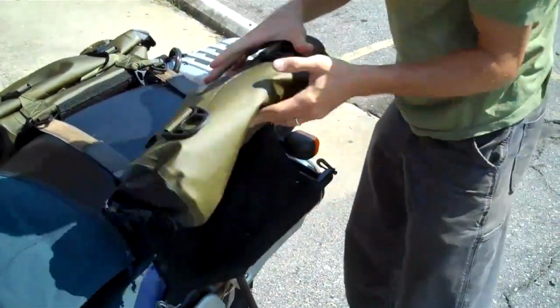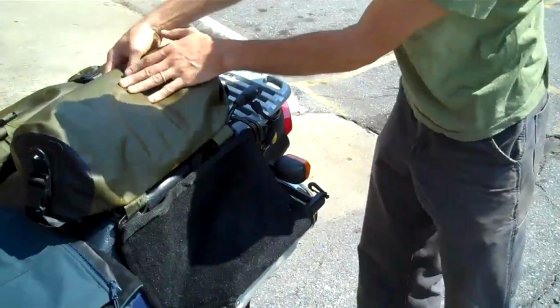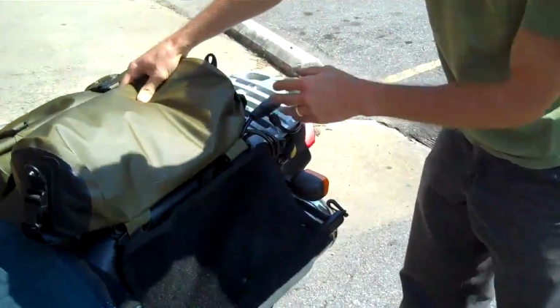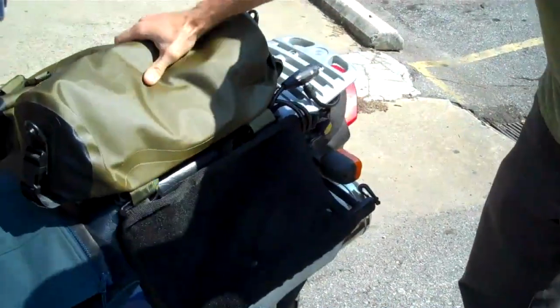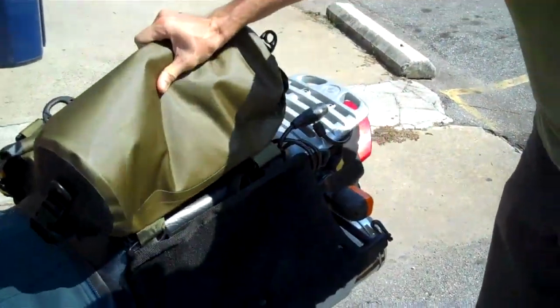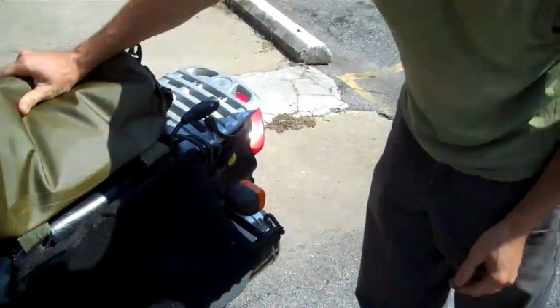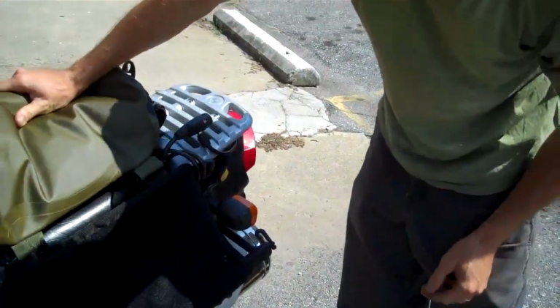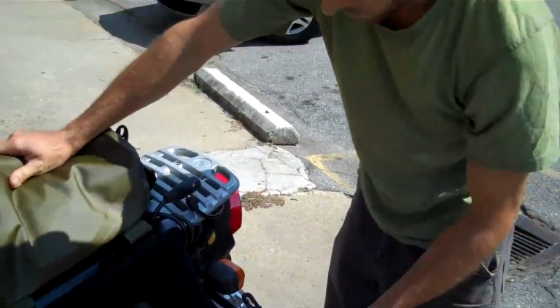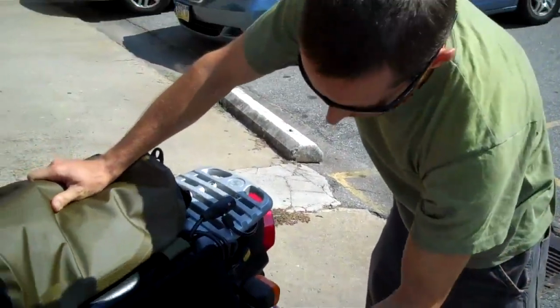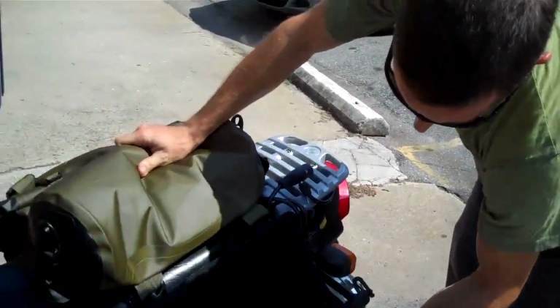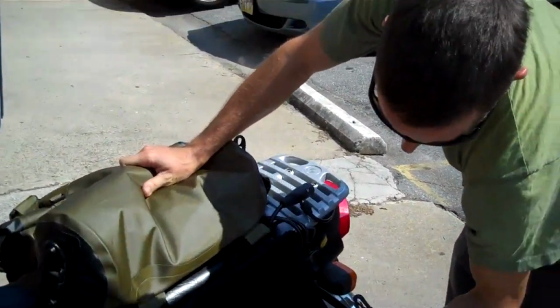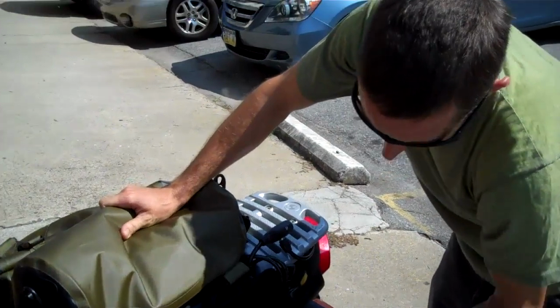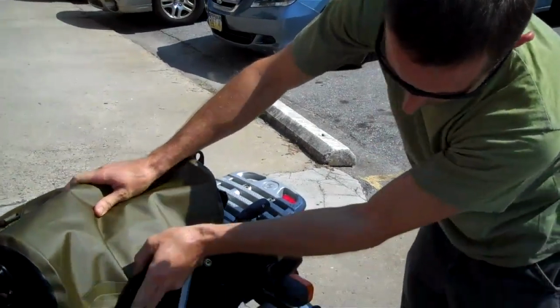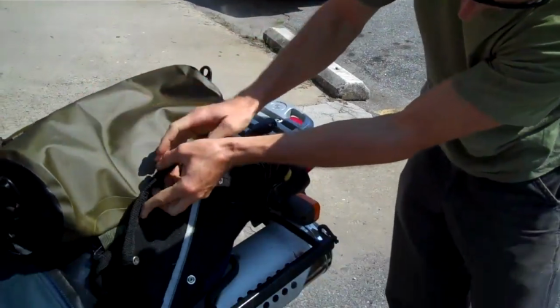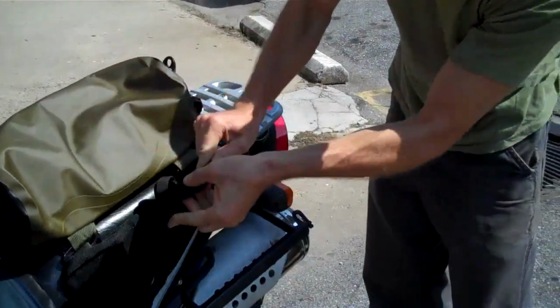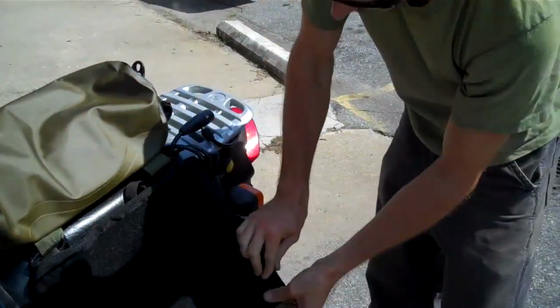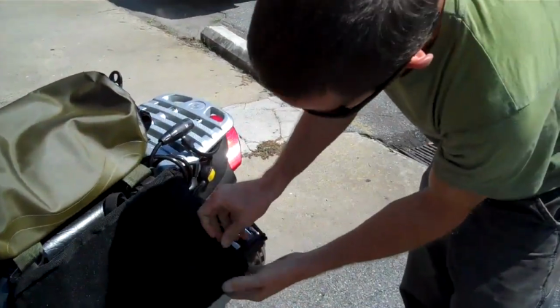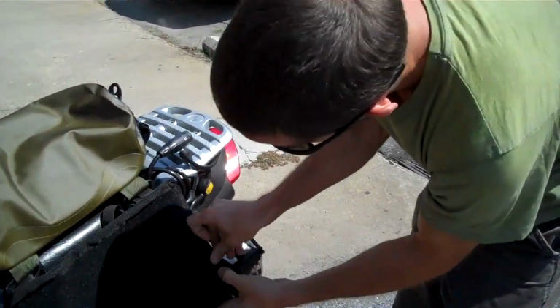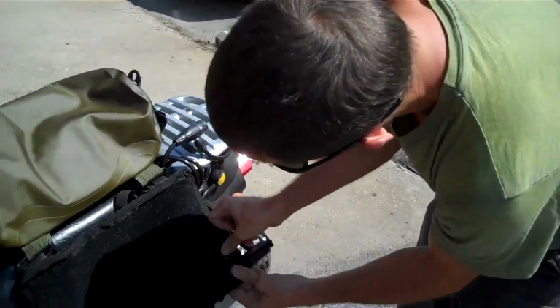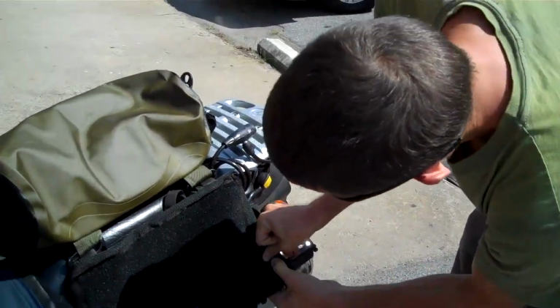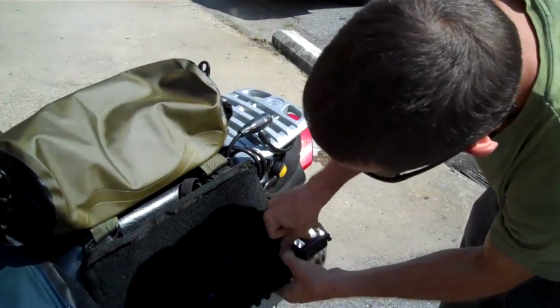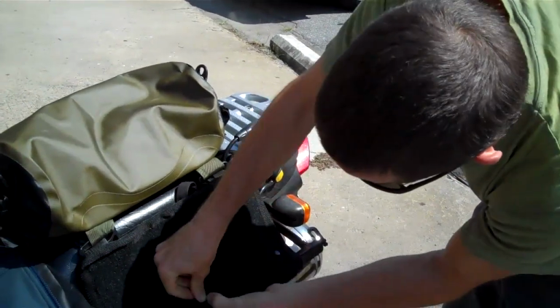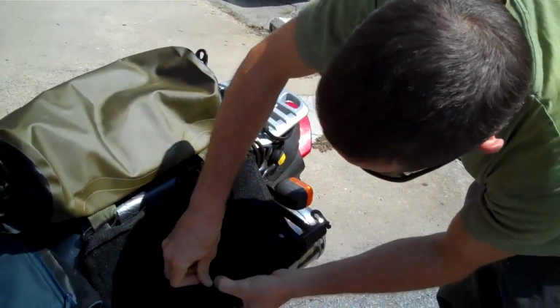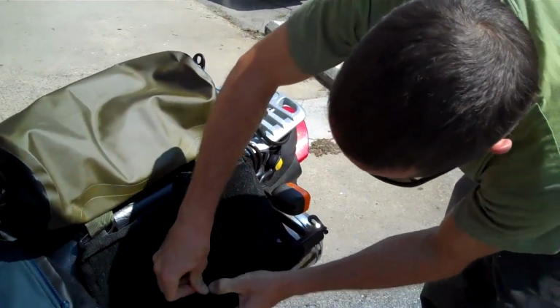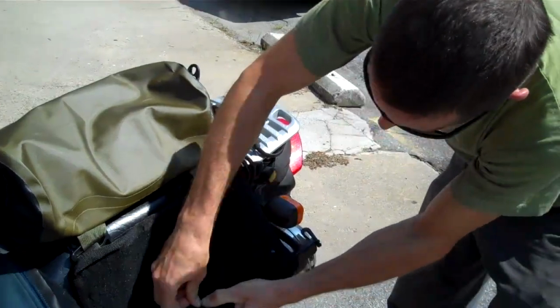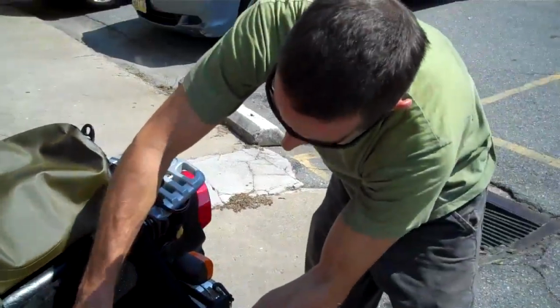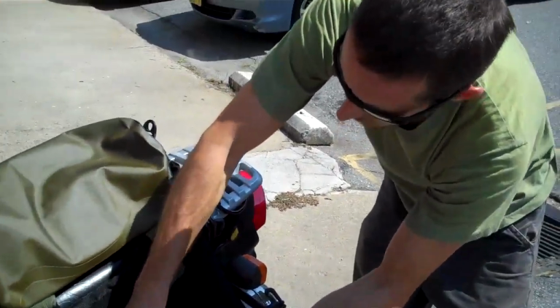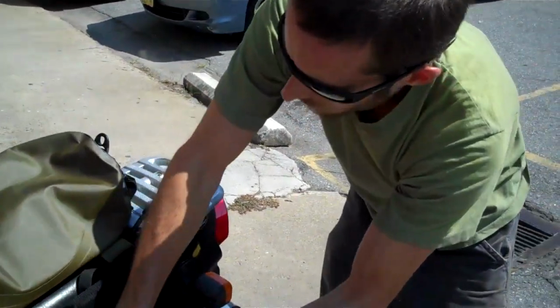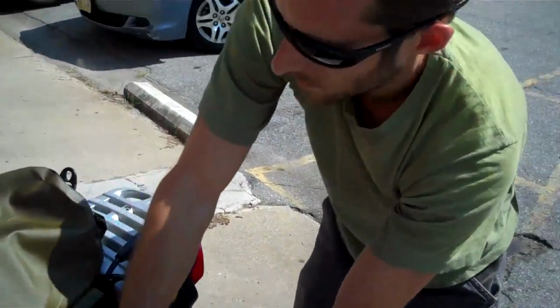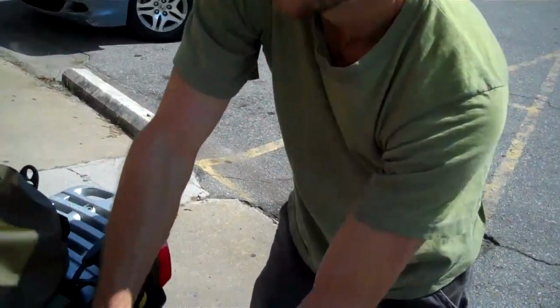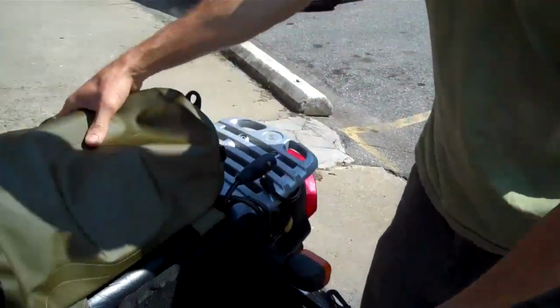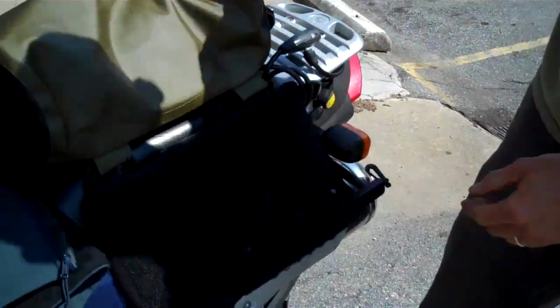Currently, we don't offer a motorcycle-specific bag, but the Chattoogas have been used really frequently — as well as the Yukon duffels — on the back of motorcycles. Dave's going to show us what he's got going on here.